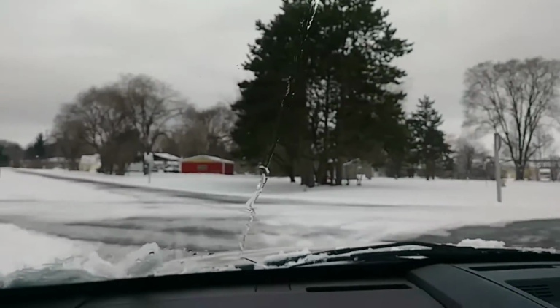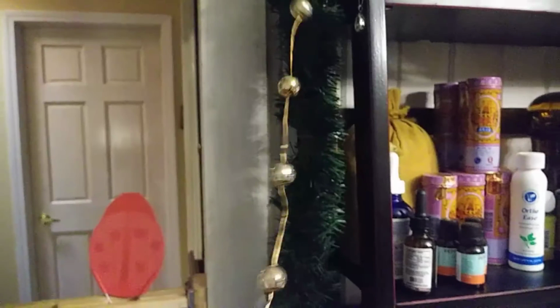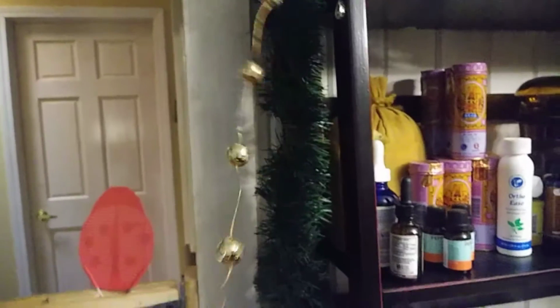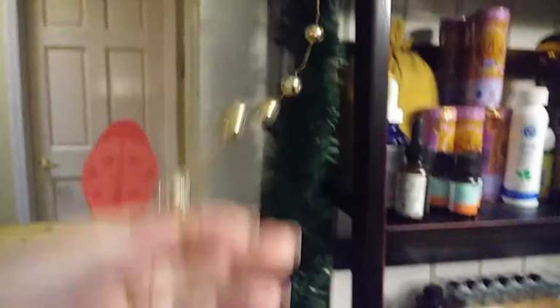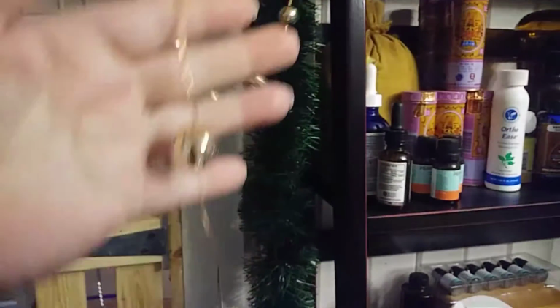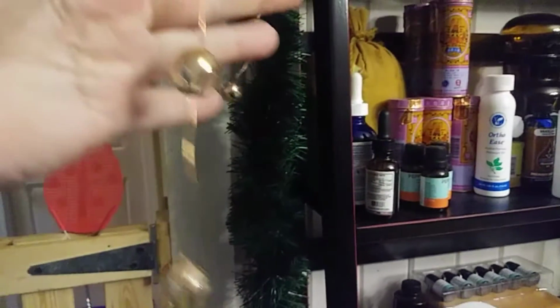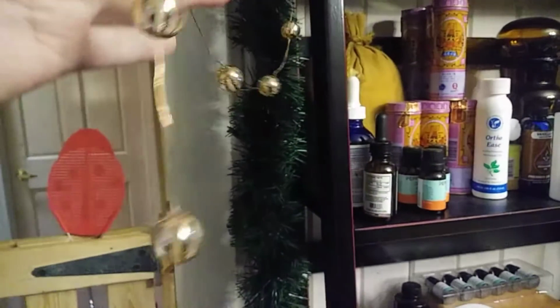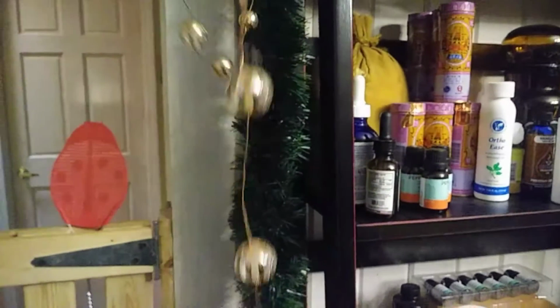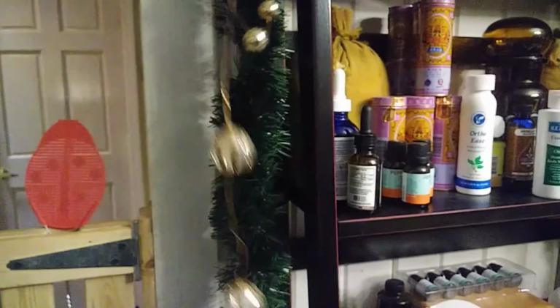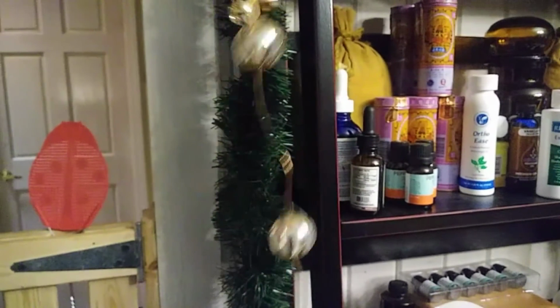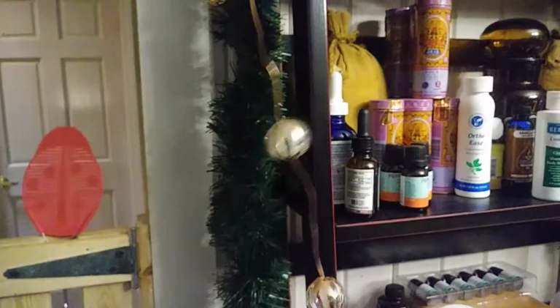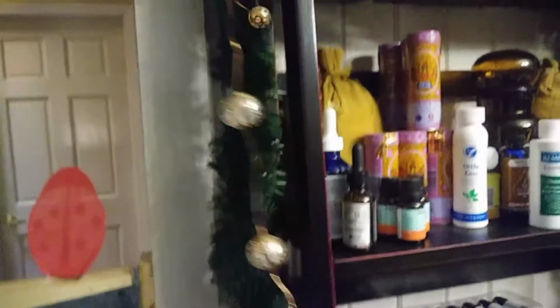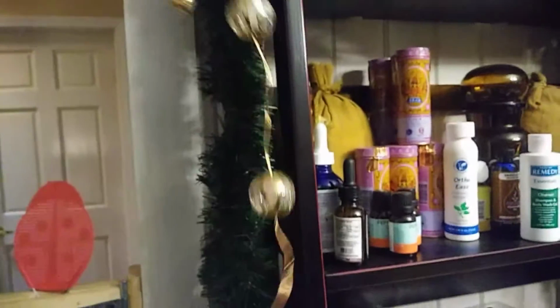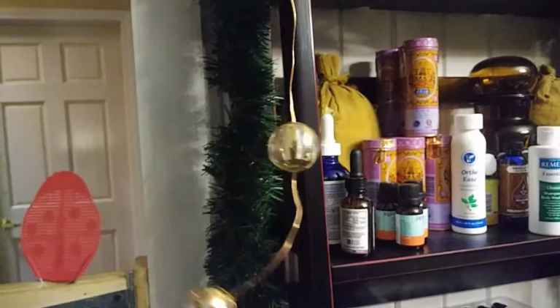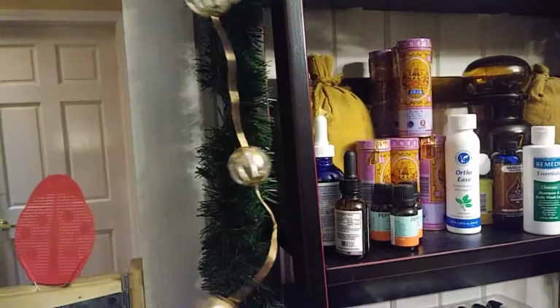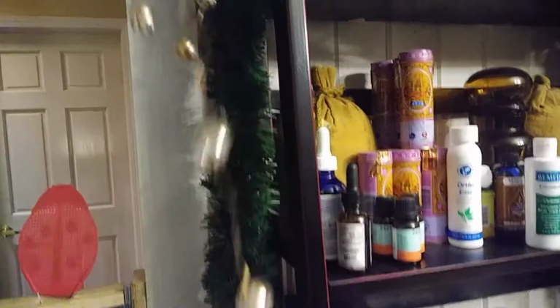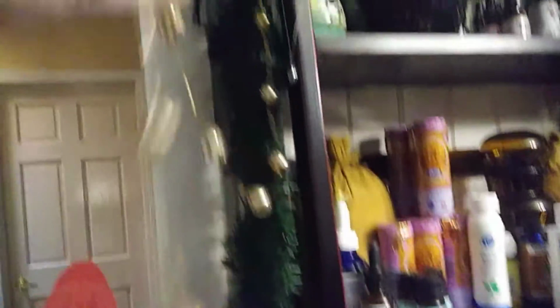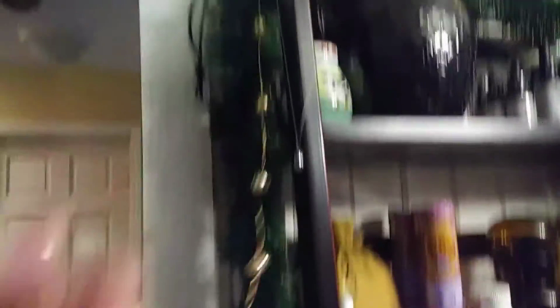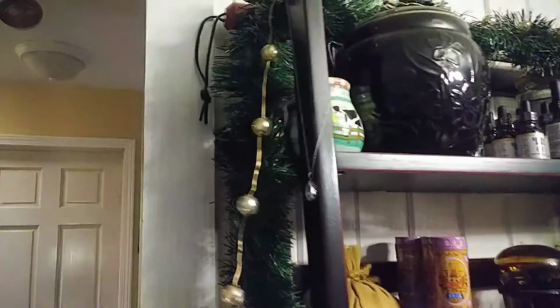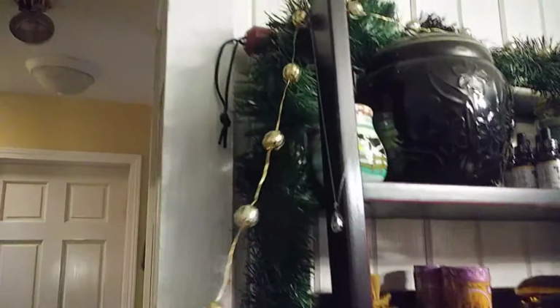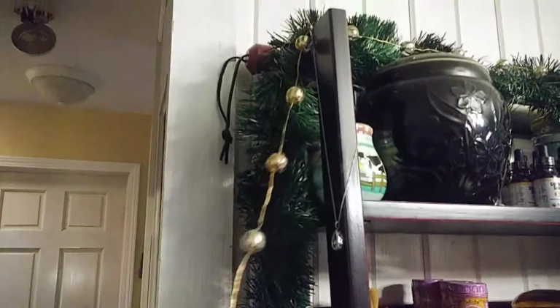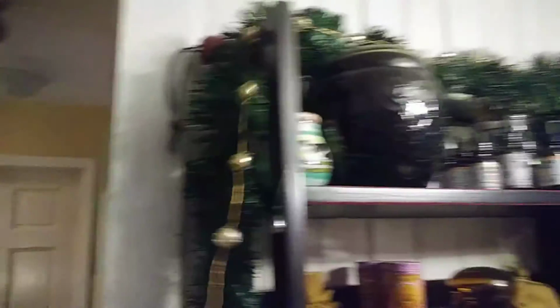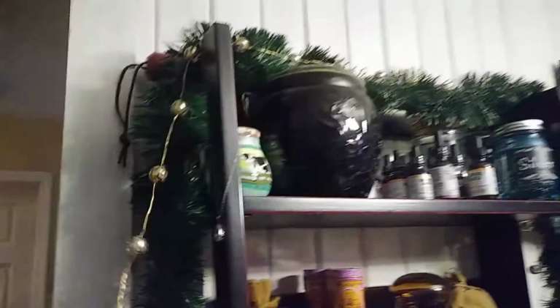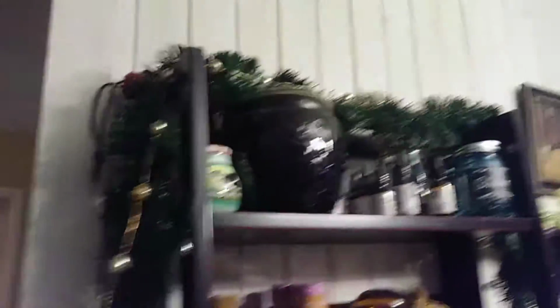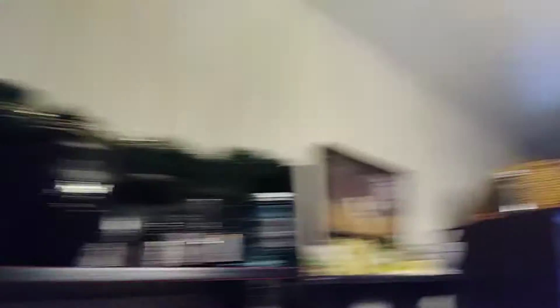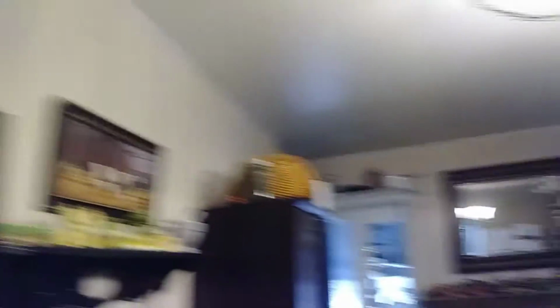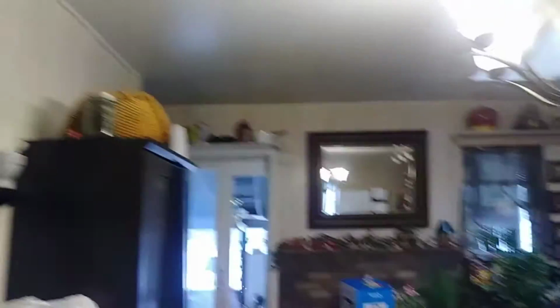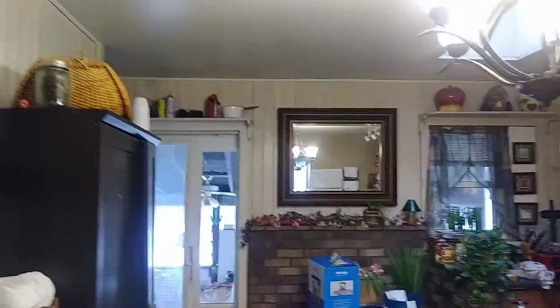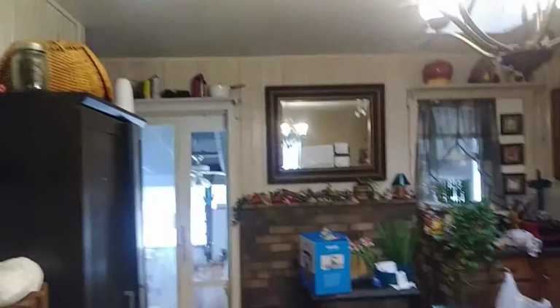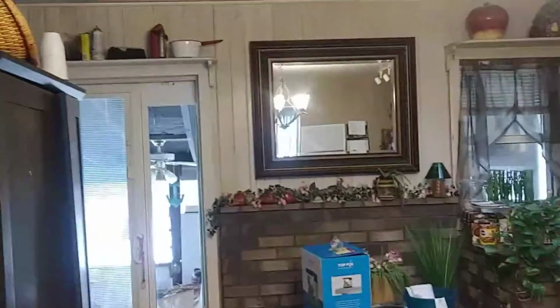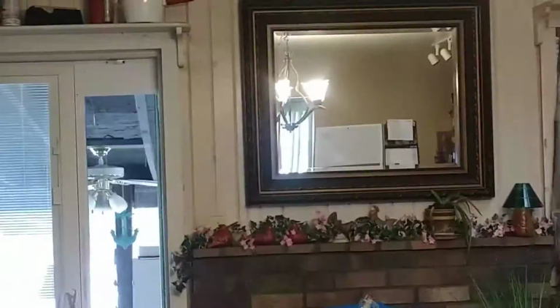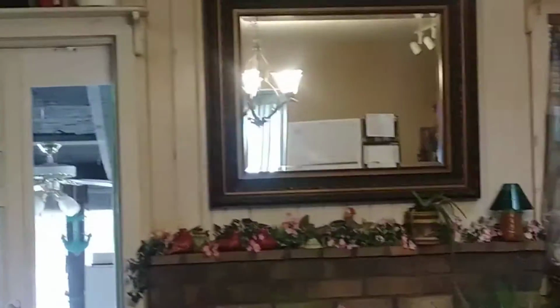I'm going to take off these lights — they're my battery-operated lights that I got at Michael's last year — and I'm going to put them over there on the mantle.